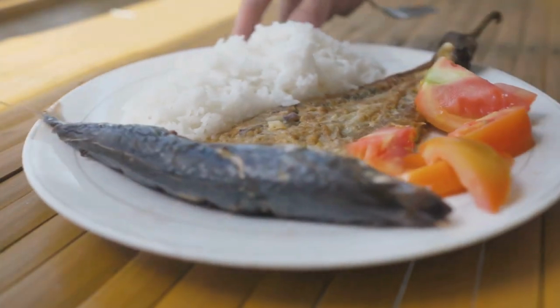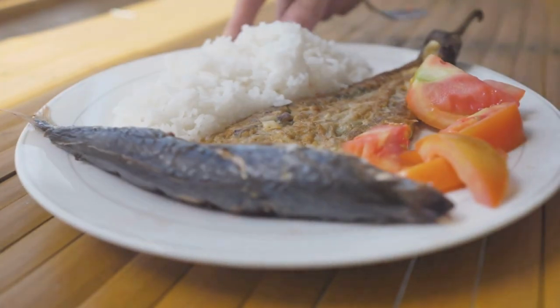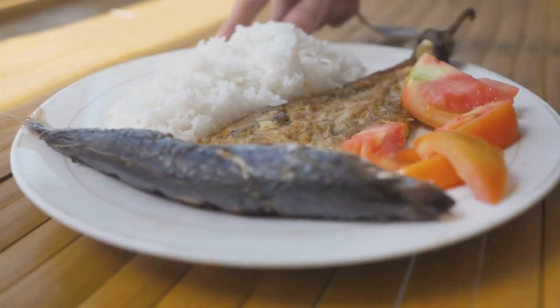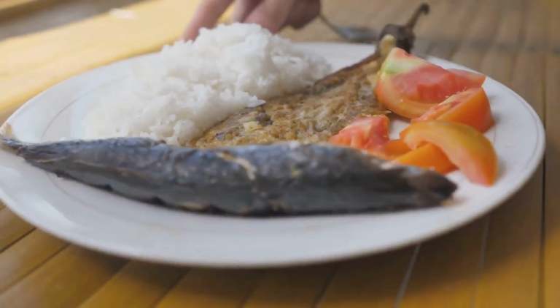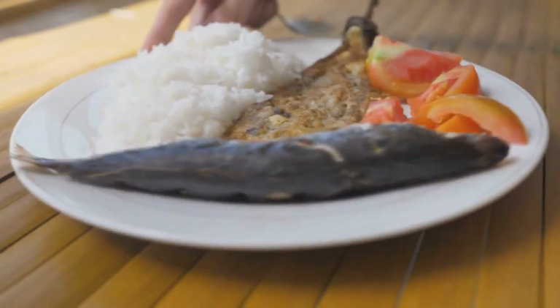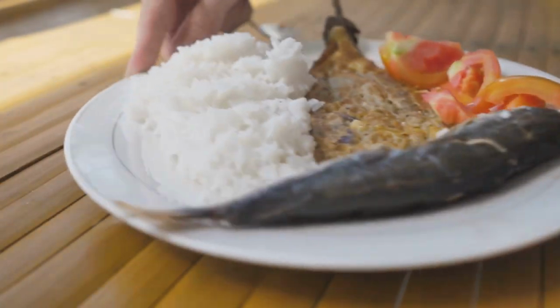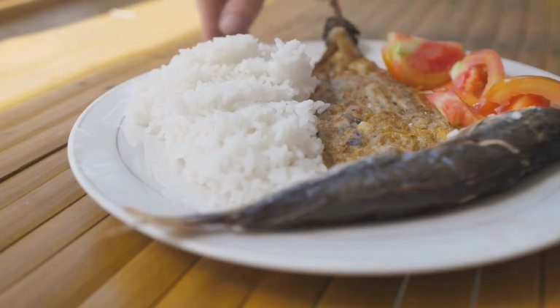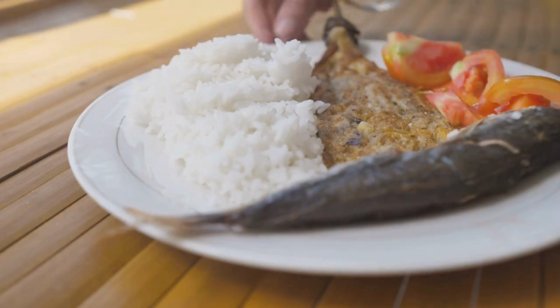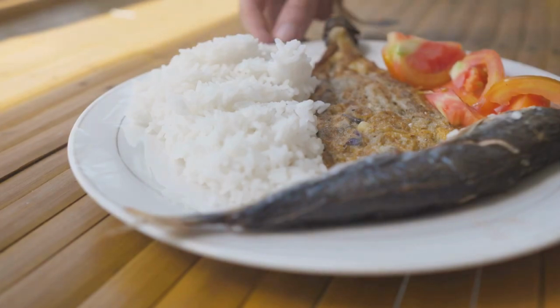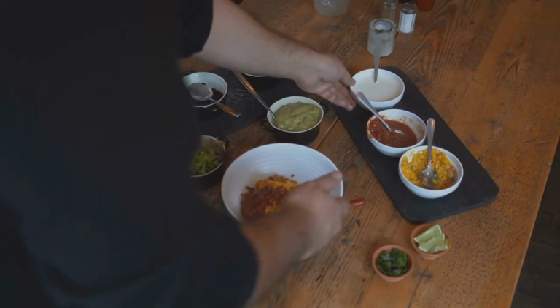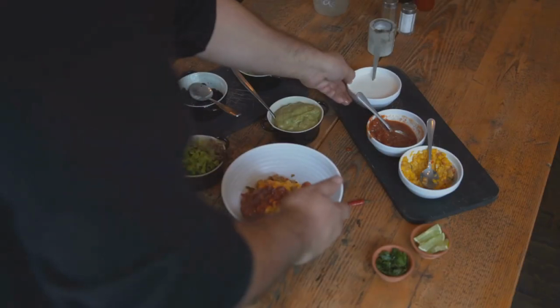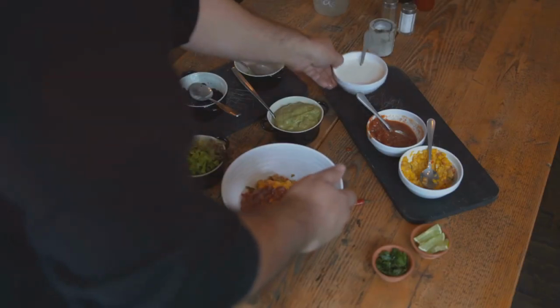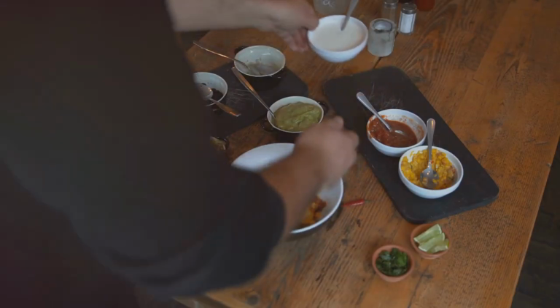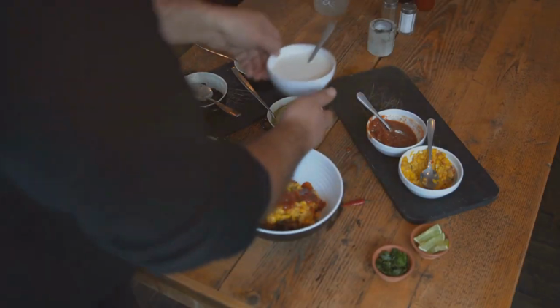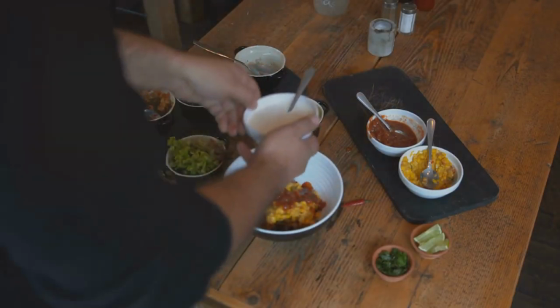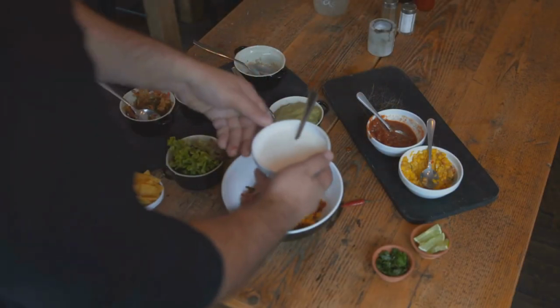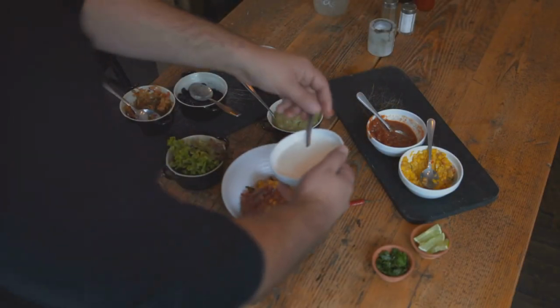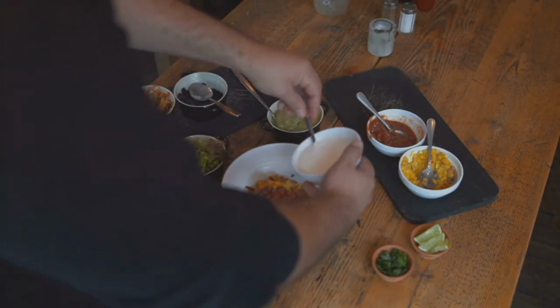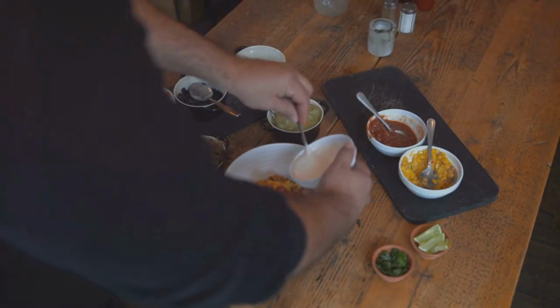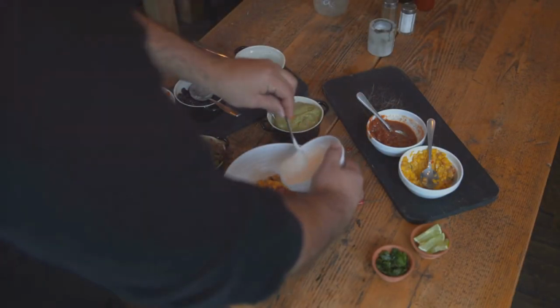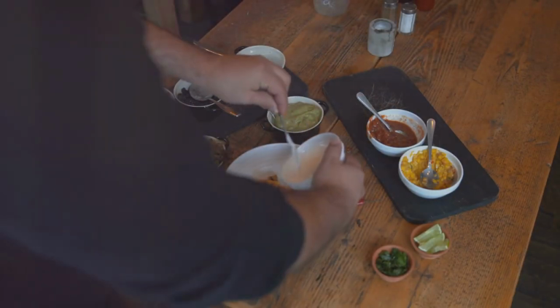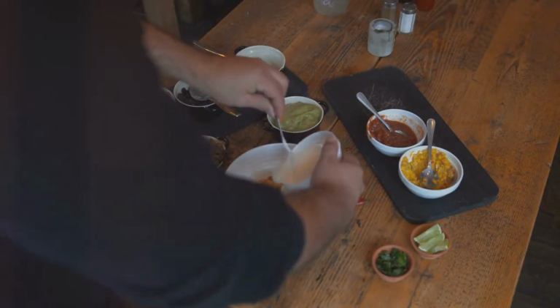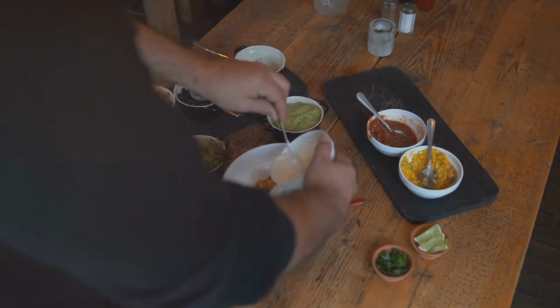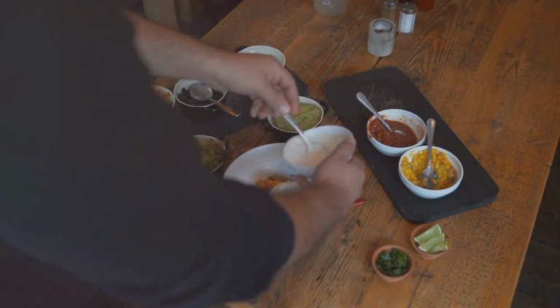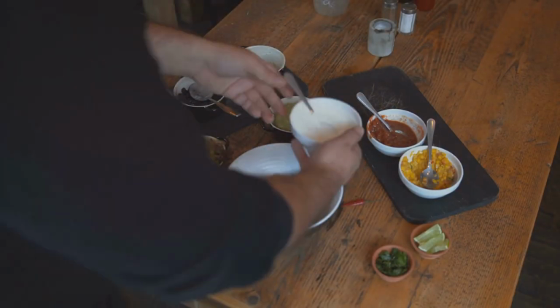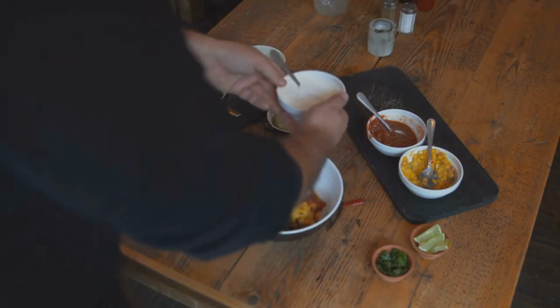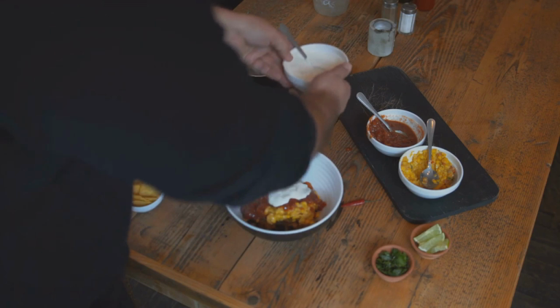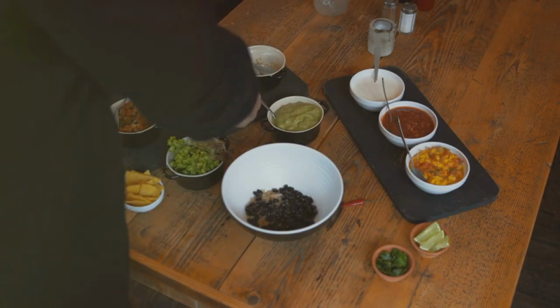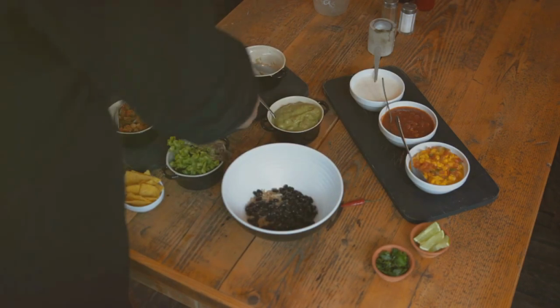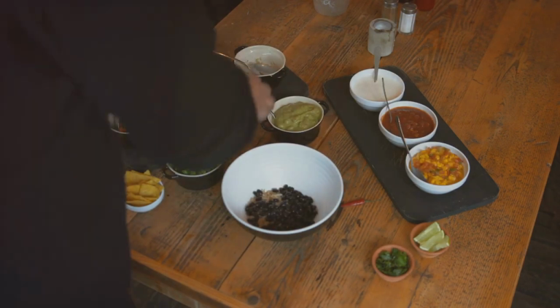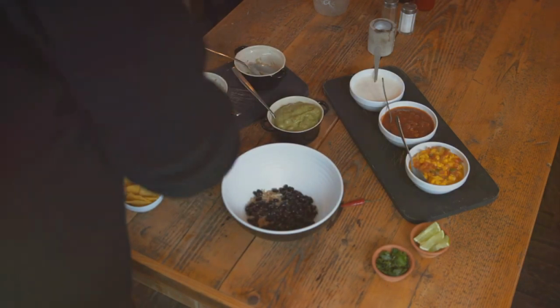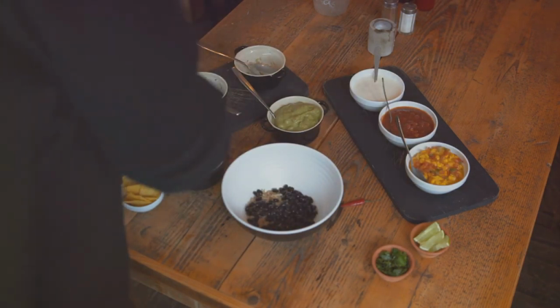Serve it hot with a side of rice, and there you have it. Adobo — a simple dish with complex flavors right in your kitchen.